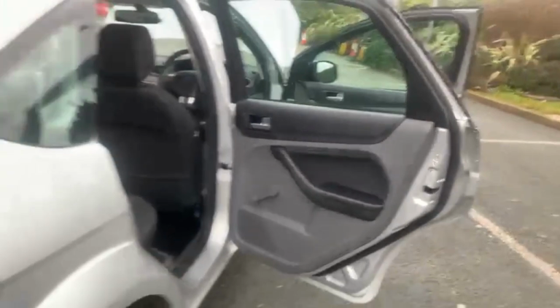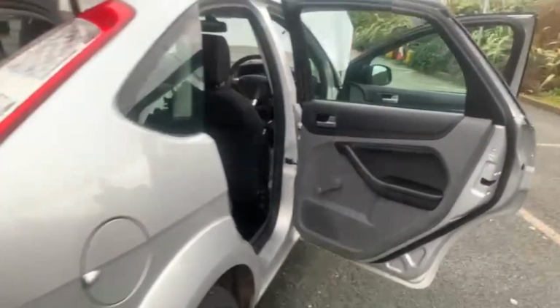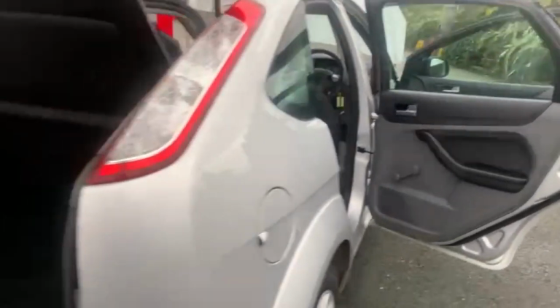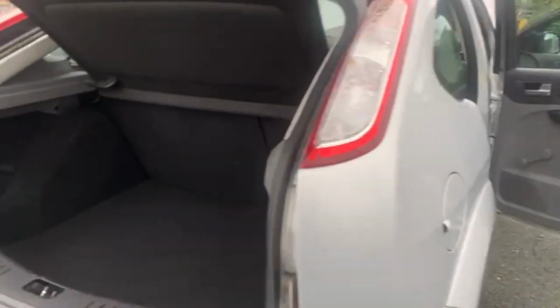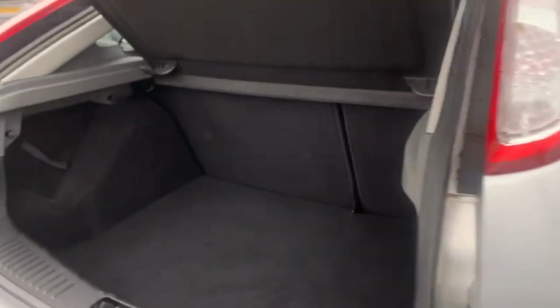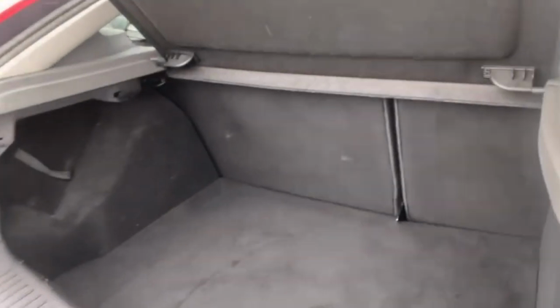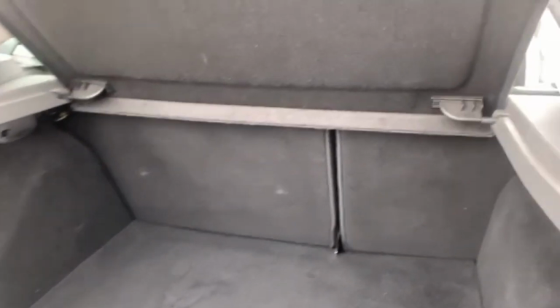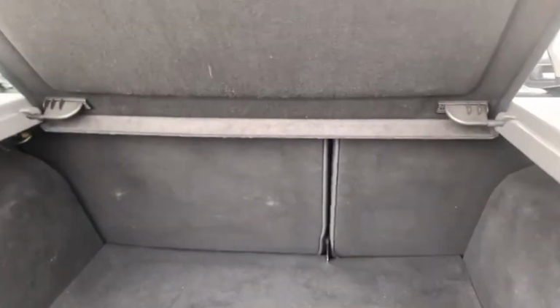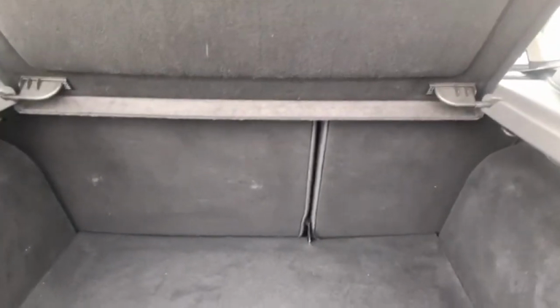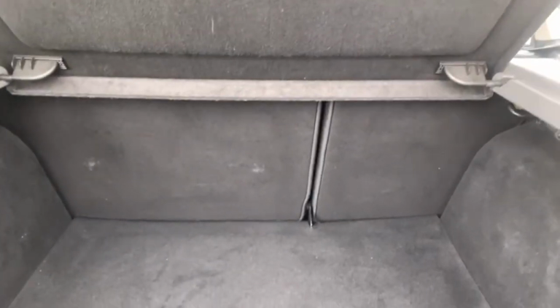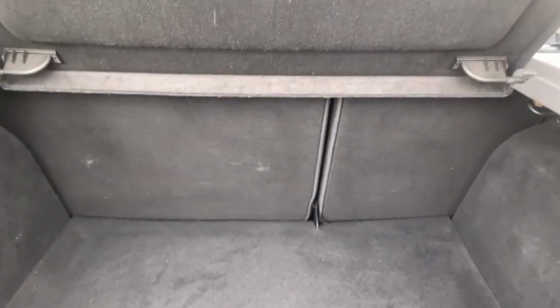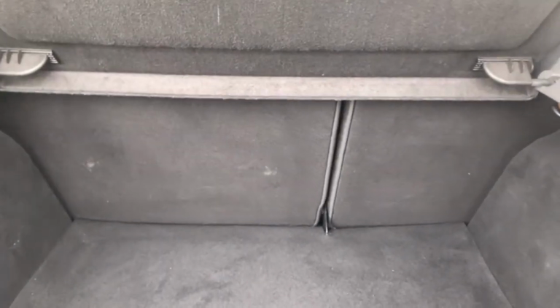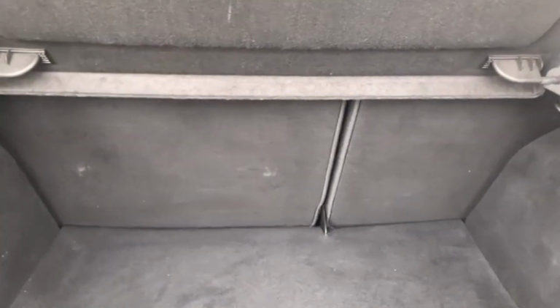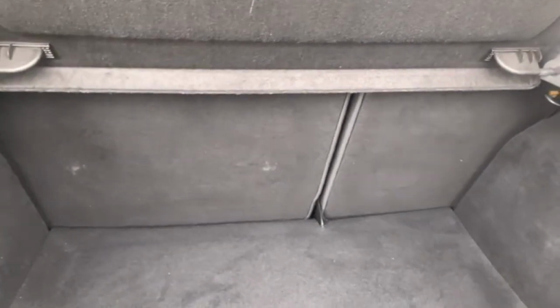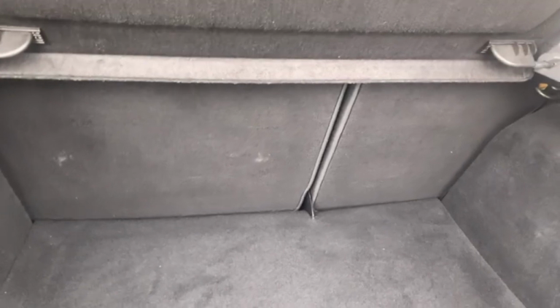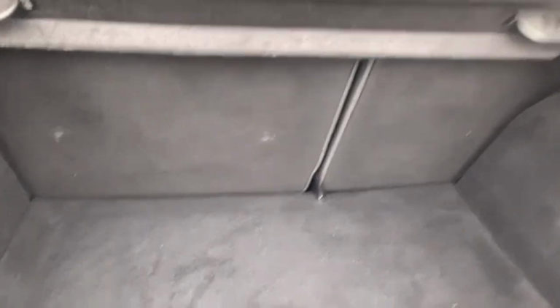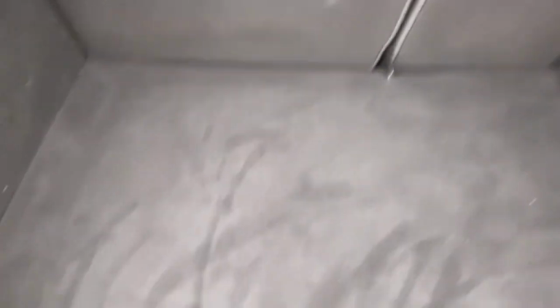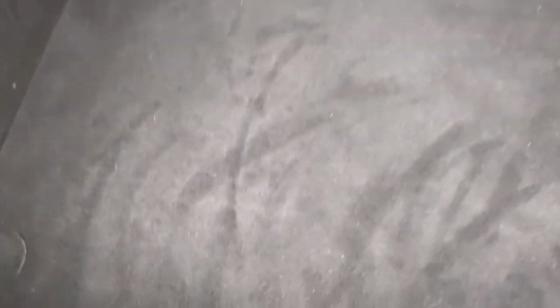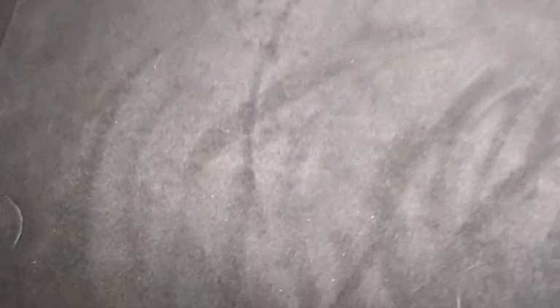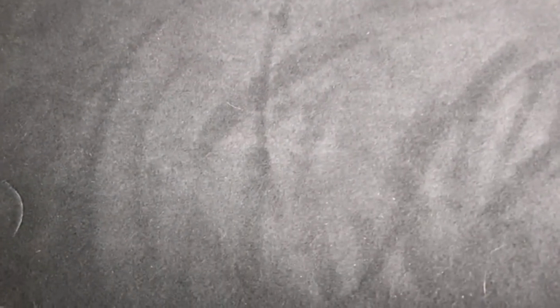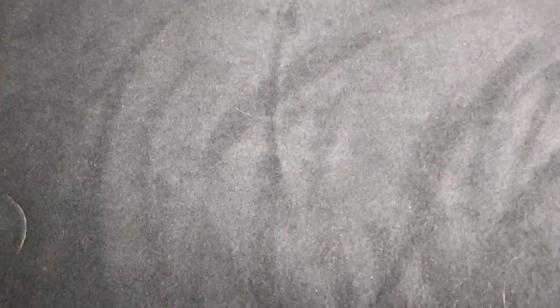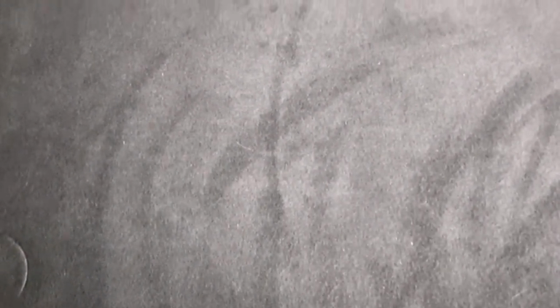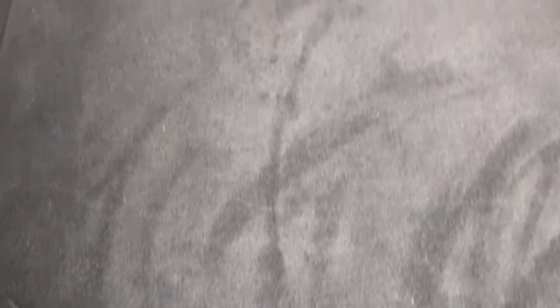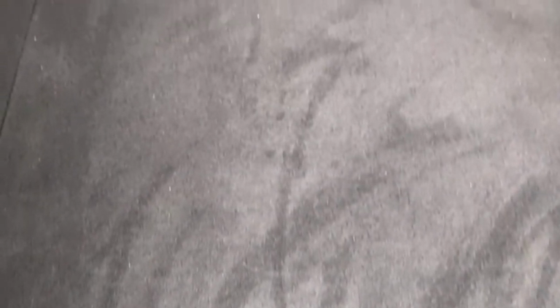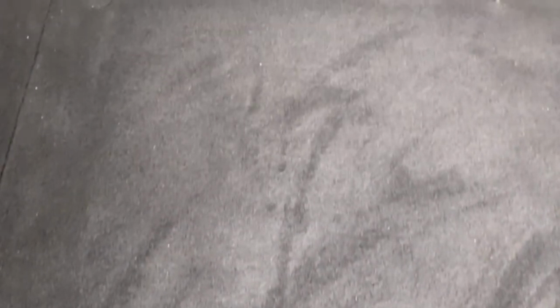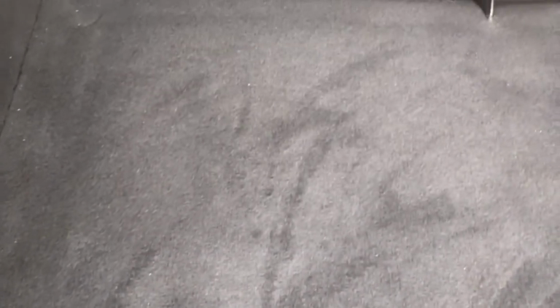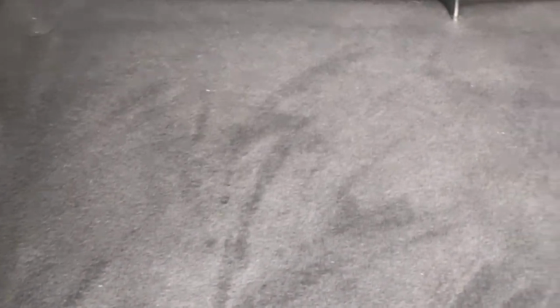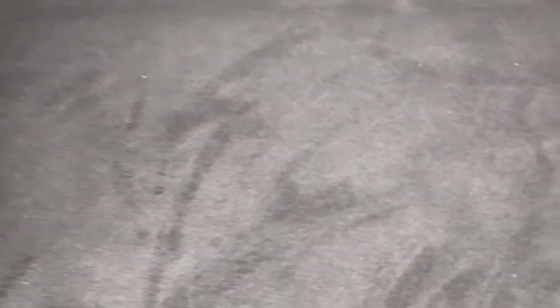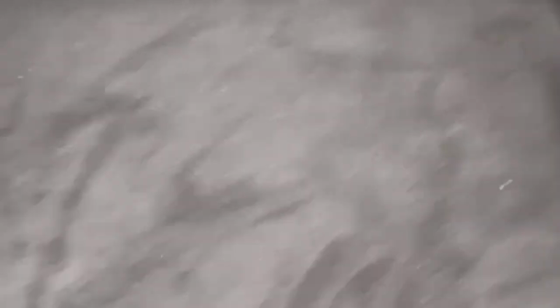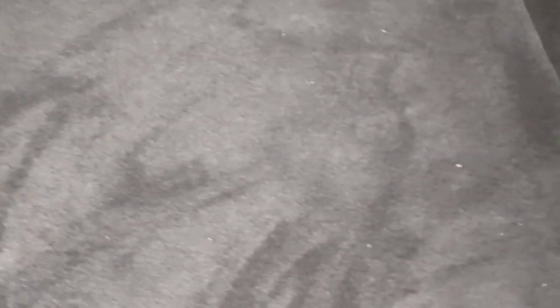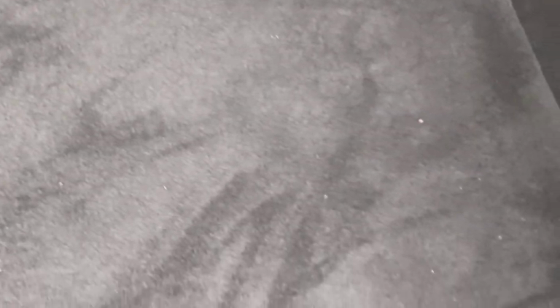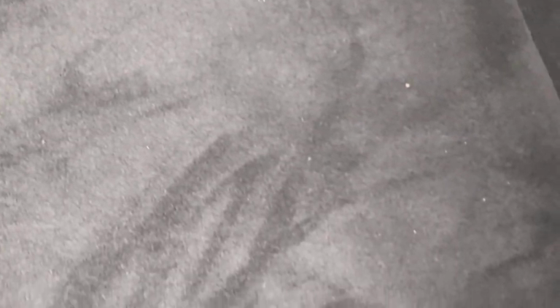Now moving on to the boot. You have got your 60-40 split folding seats in the rear. And I'll just show you the boot carpet just so you can see it is free from any pet hair or anything like that.